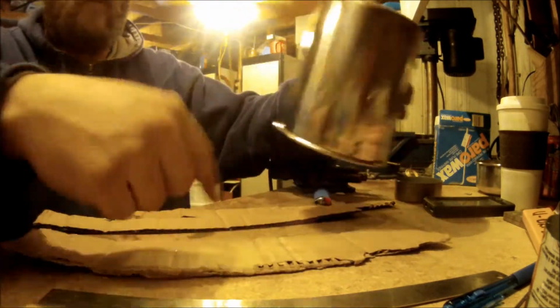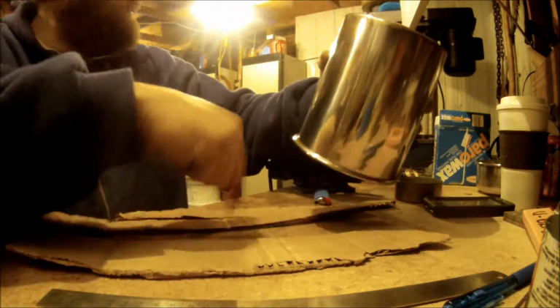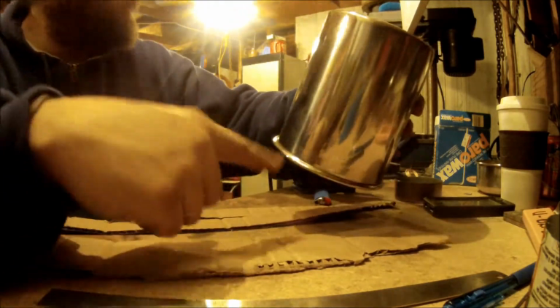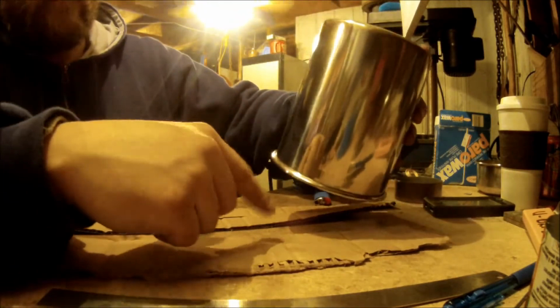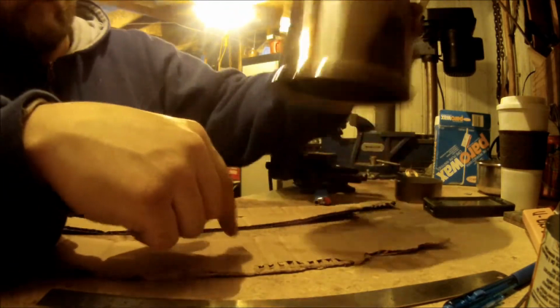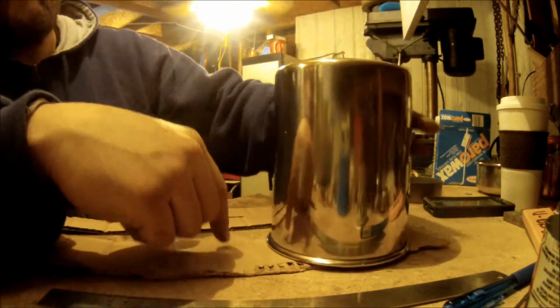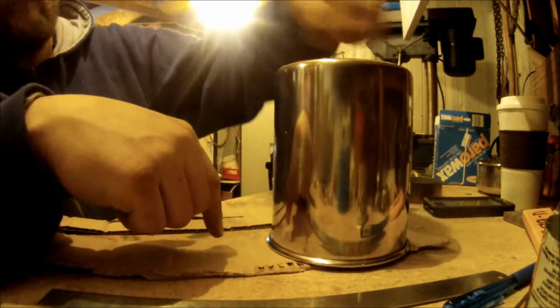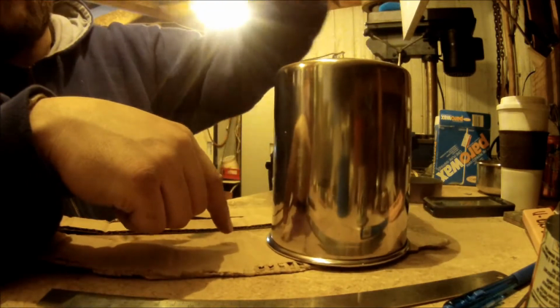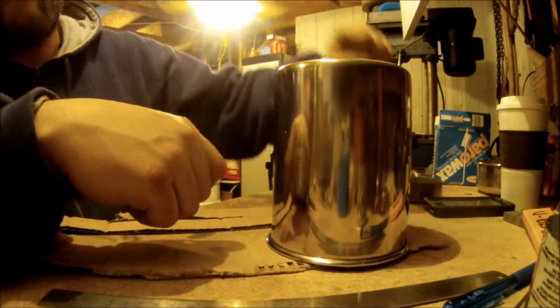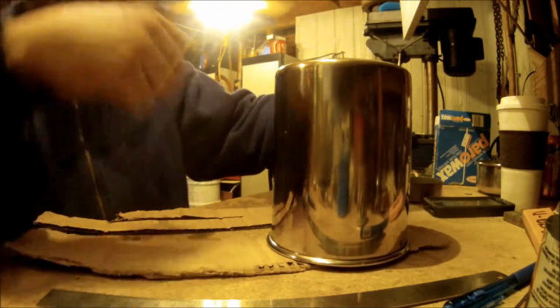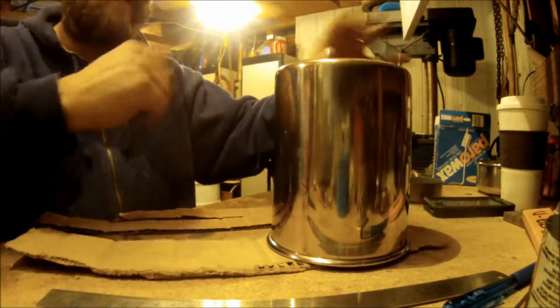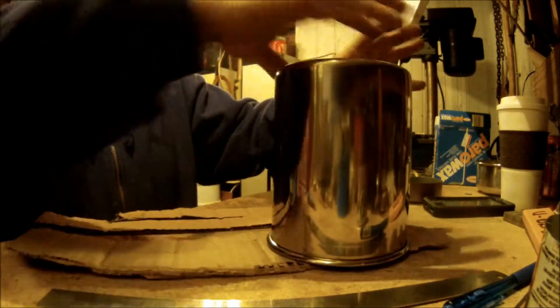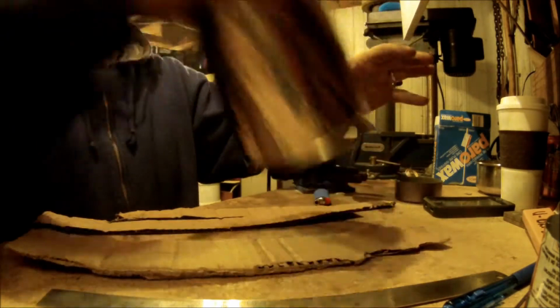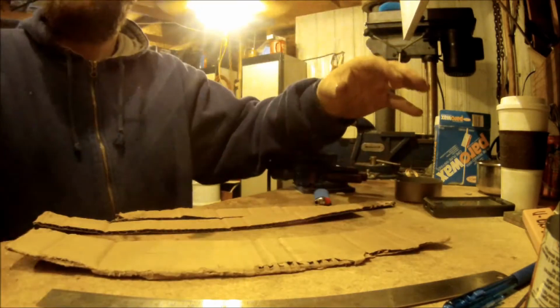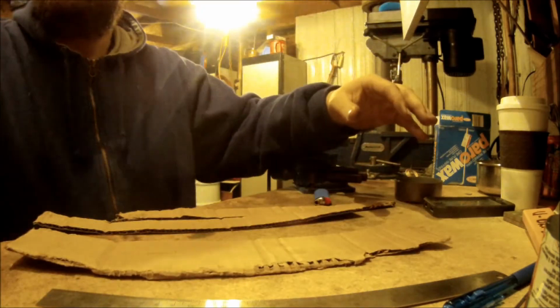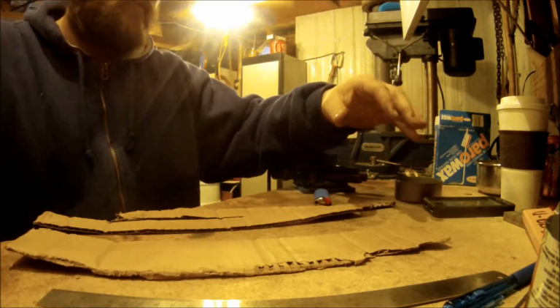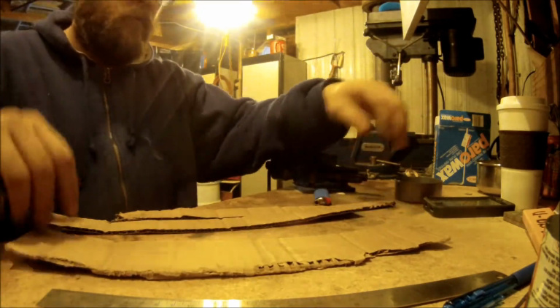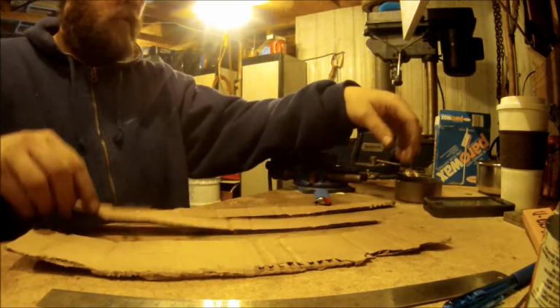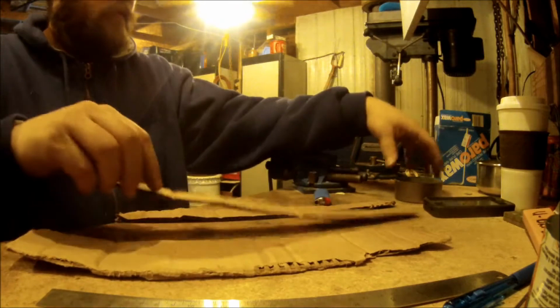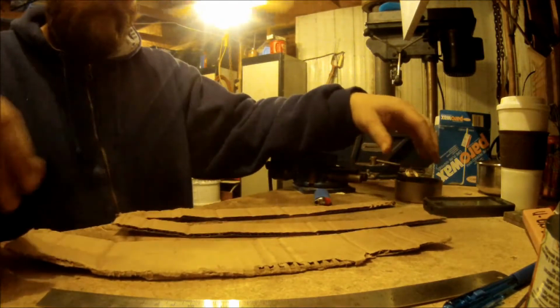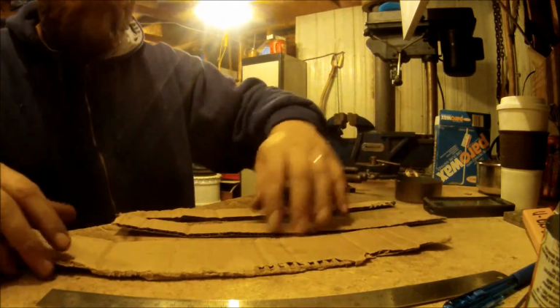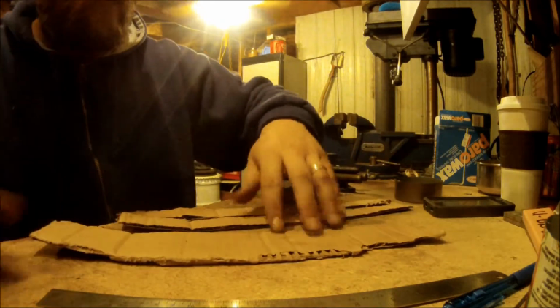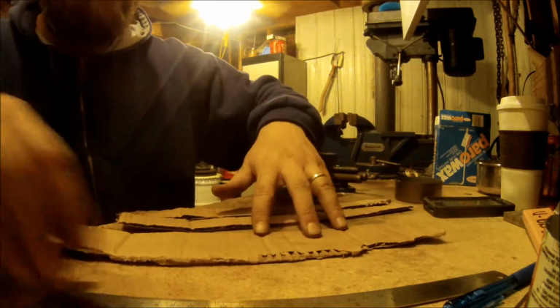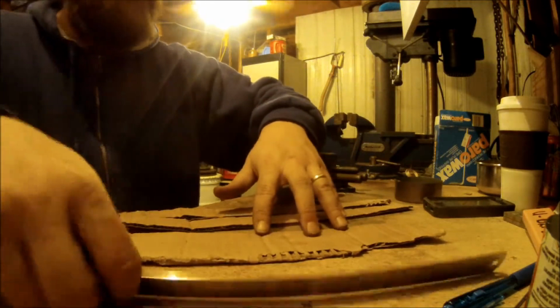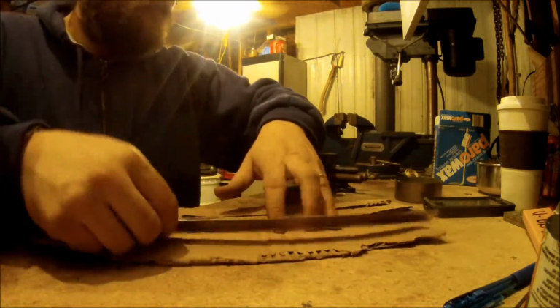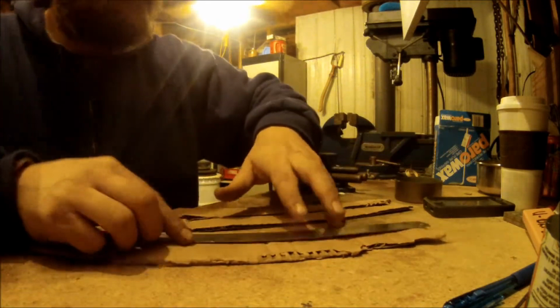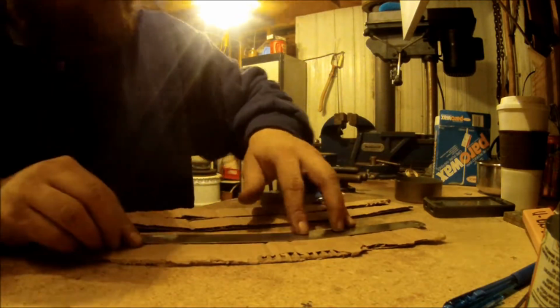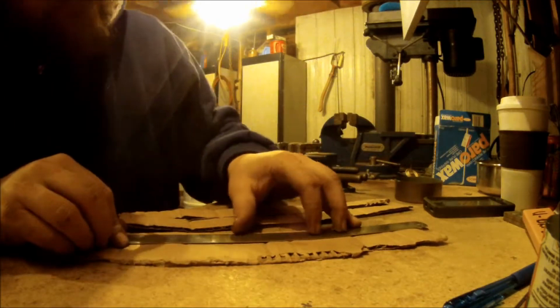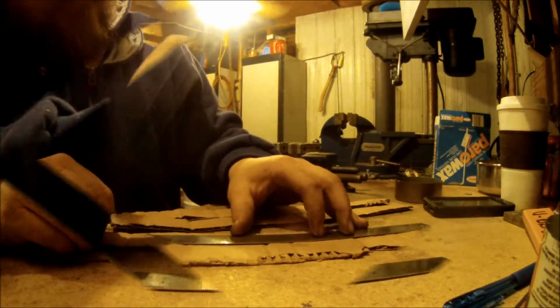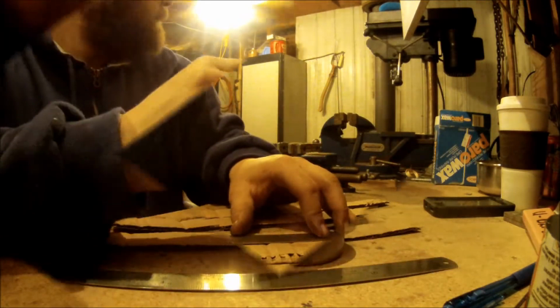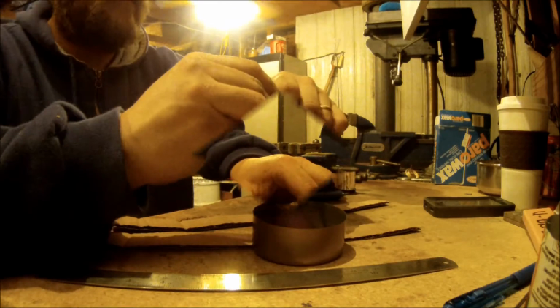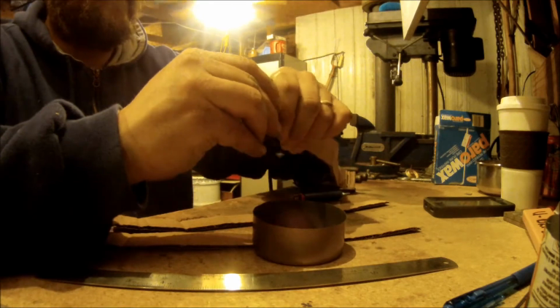We'd light these burners up, put this over top — you can fry a steak on top like nothing. Roll it up.